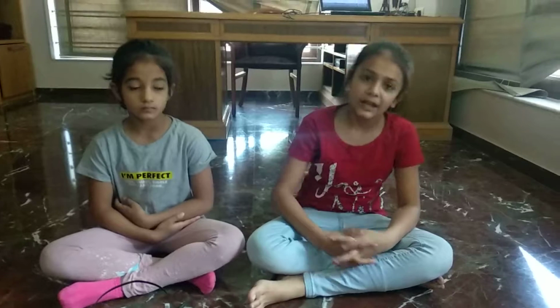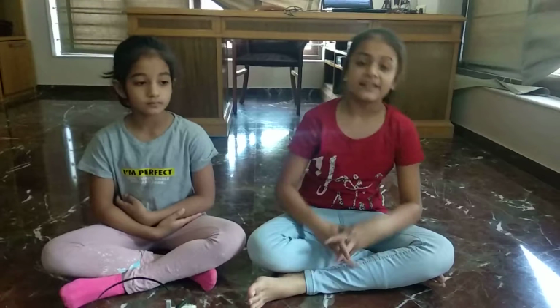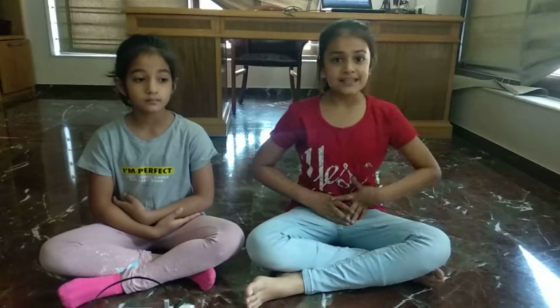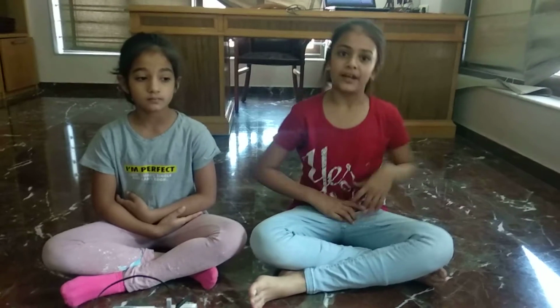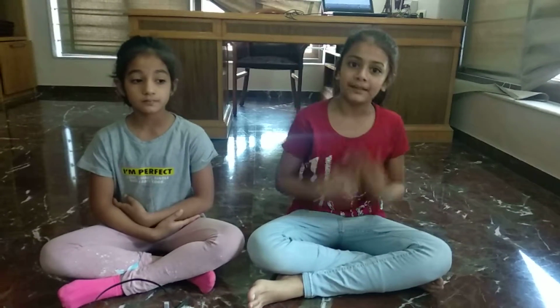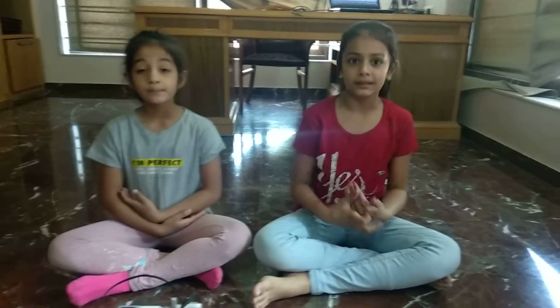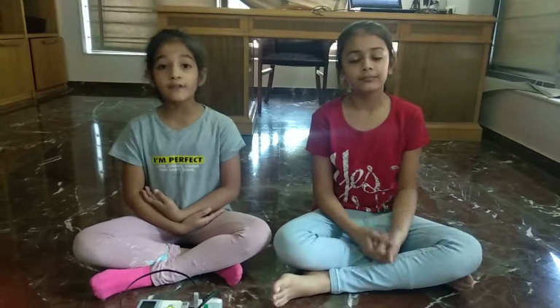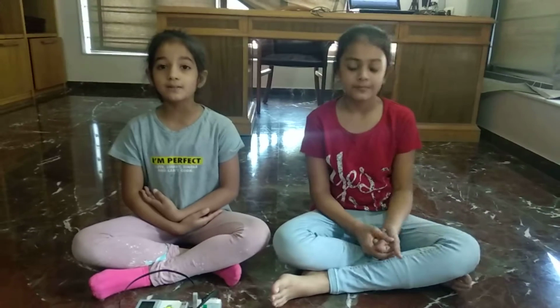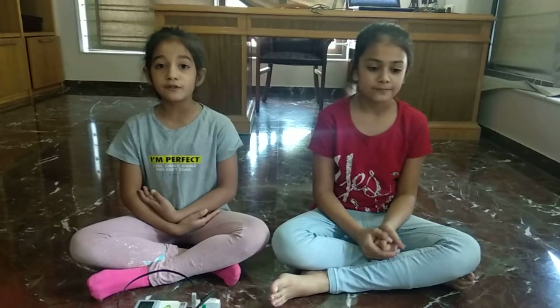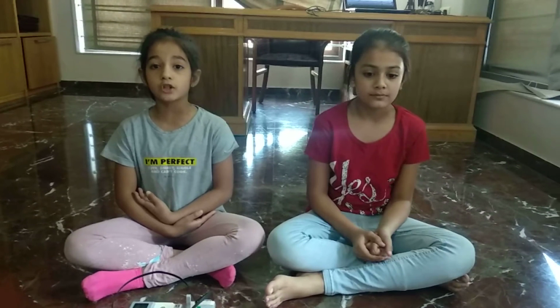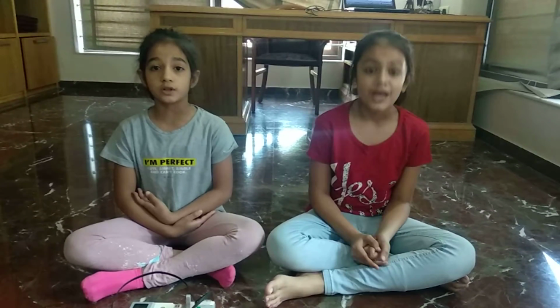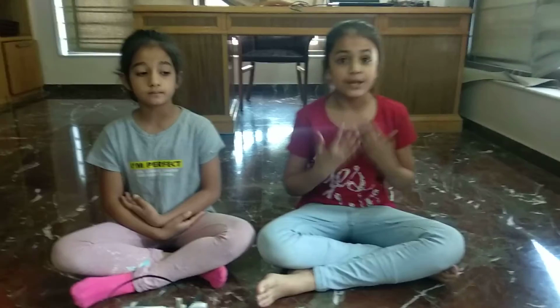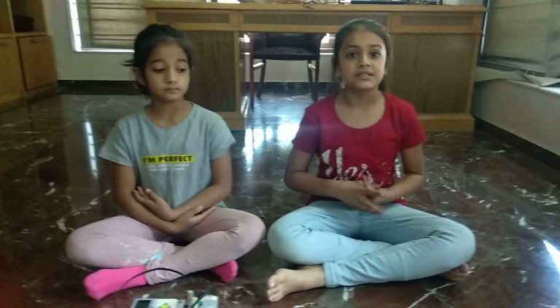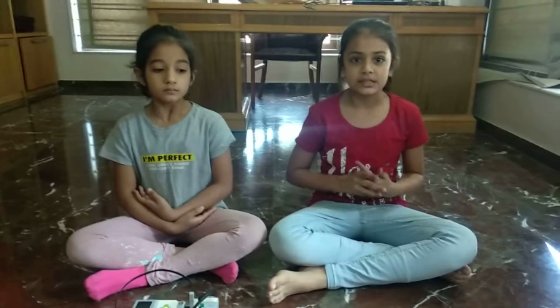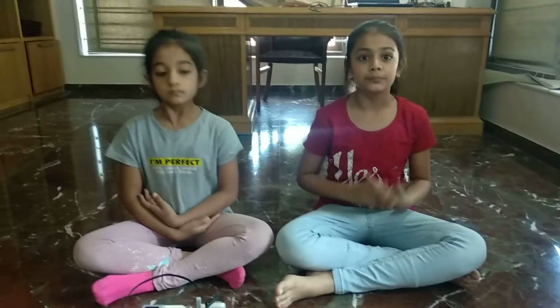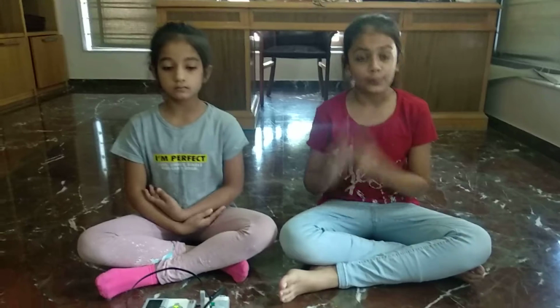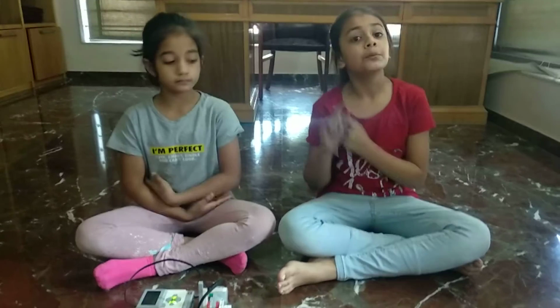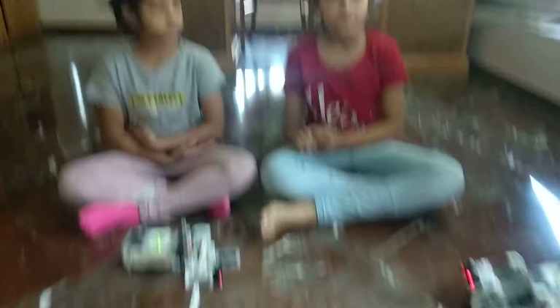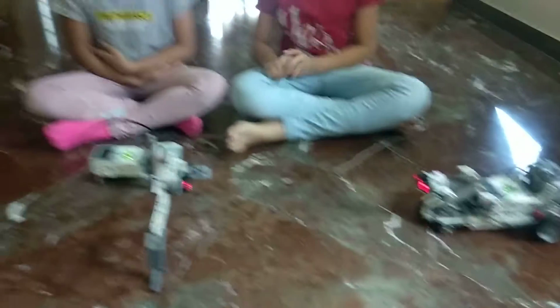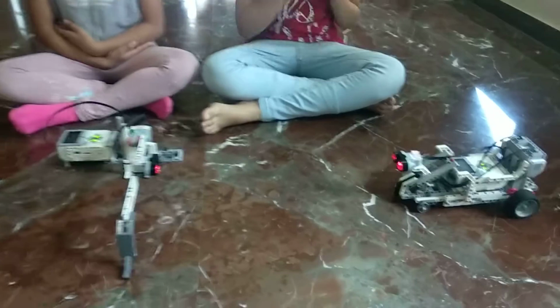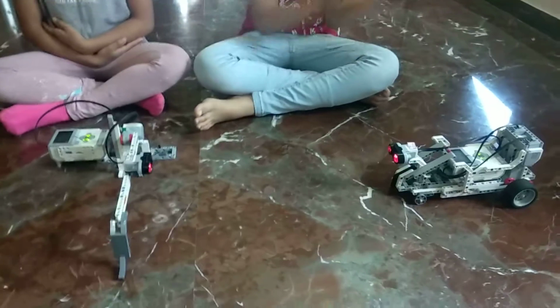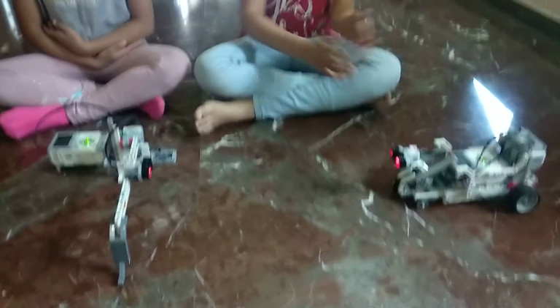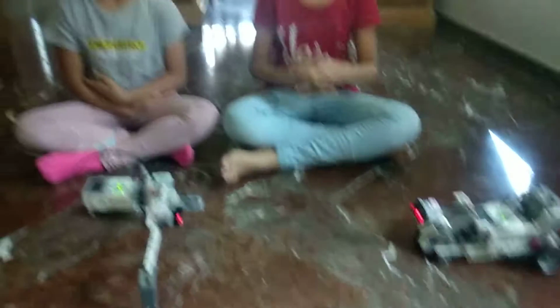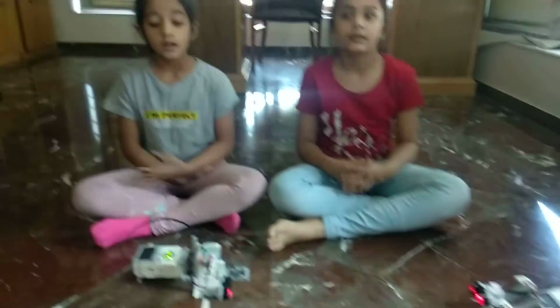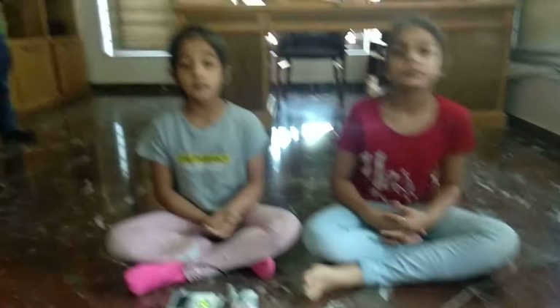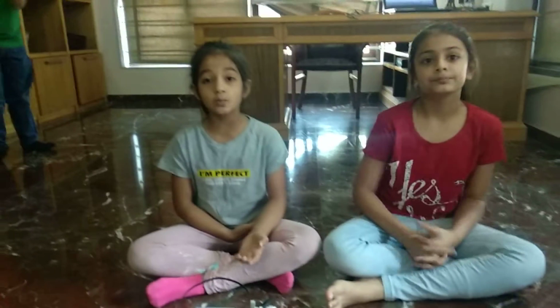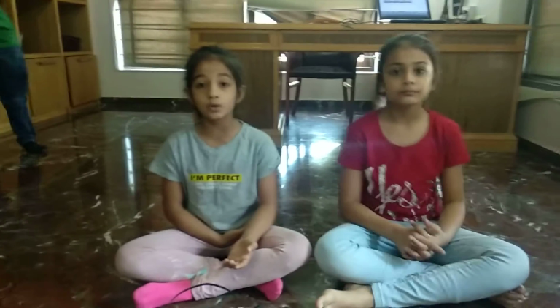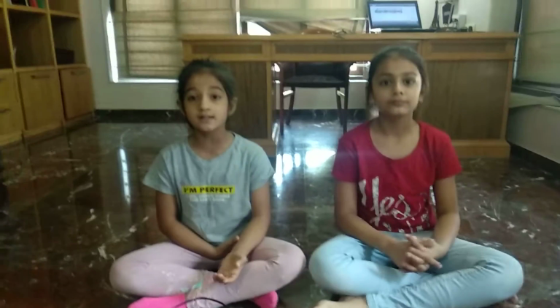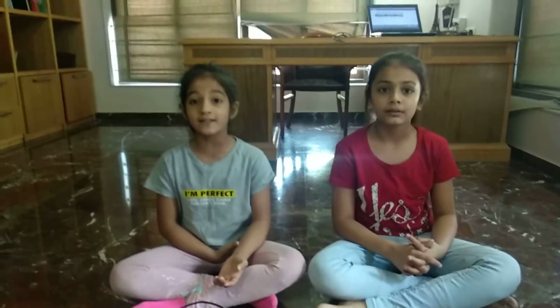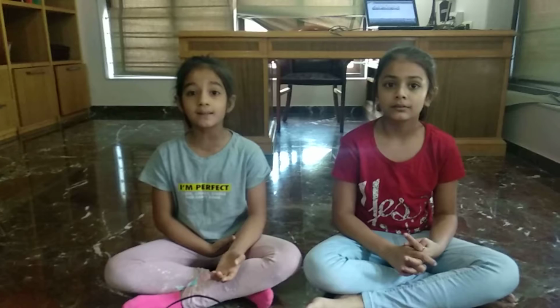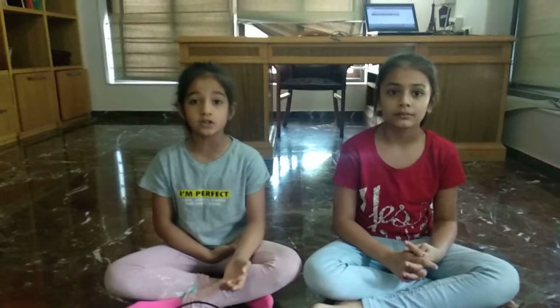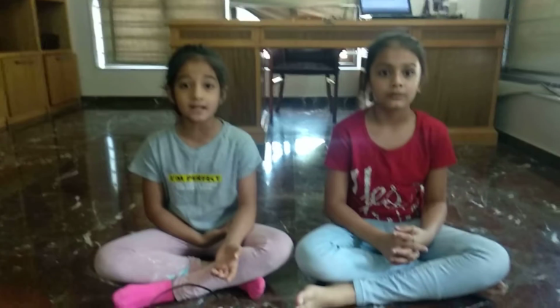Hello friends, myself Arya Patel. Hello friends, myself Amarna Chowdhury. Today we constructed an automated boom barrier with a car. The kit we used is EV3 Mindstorms kit.